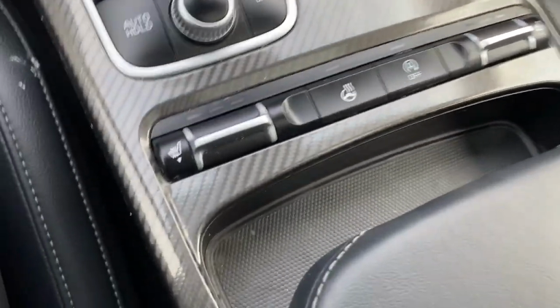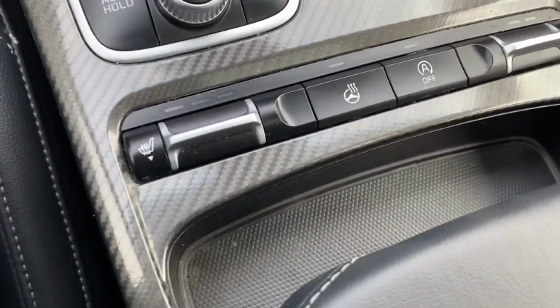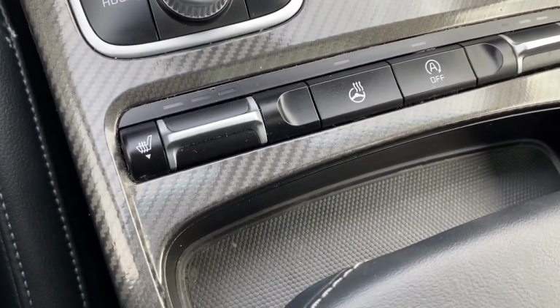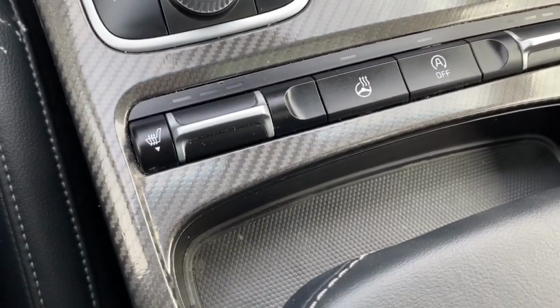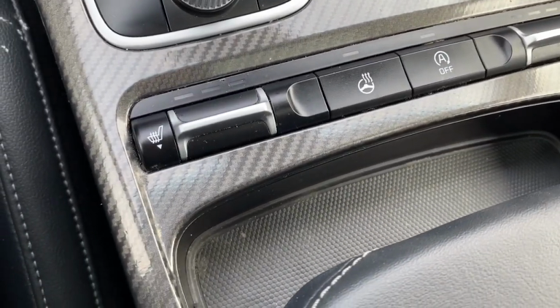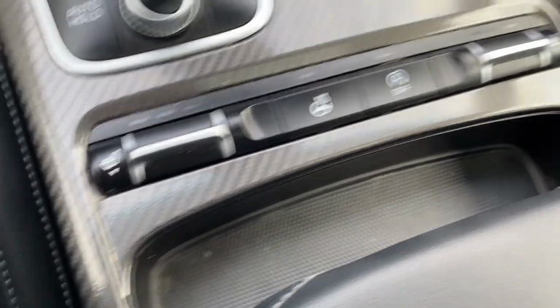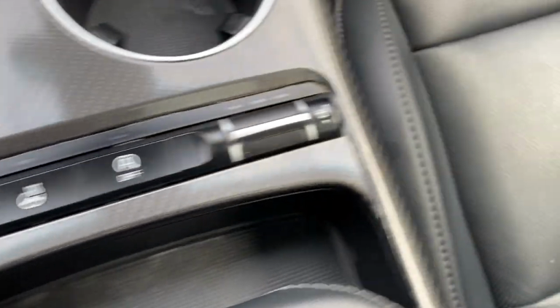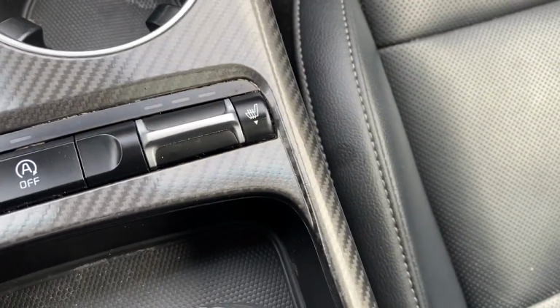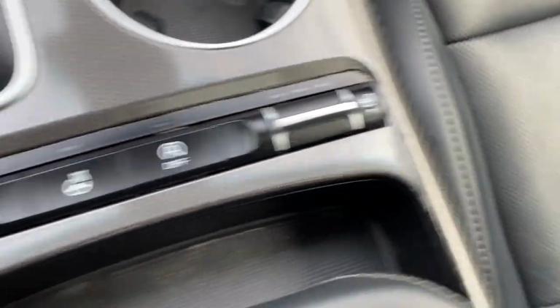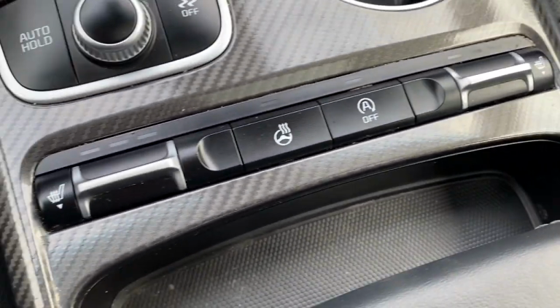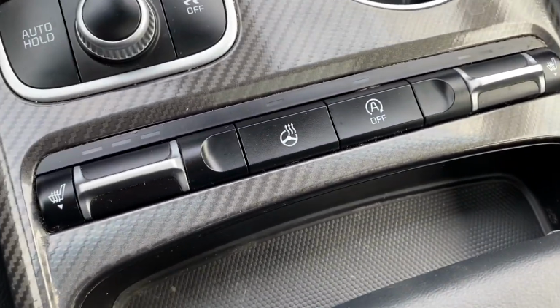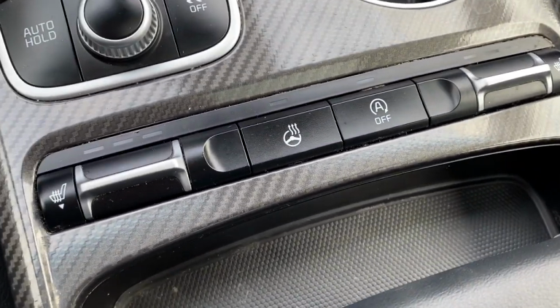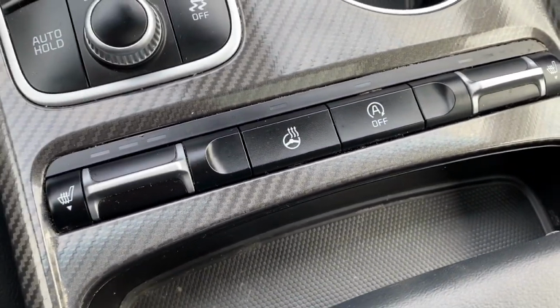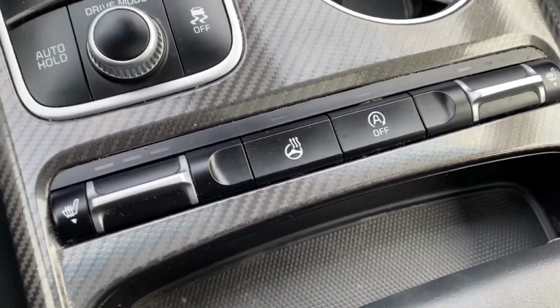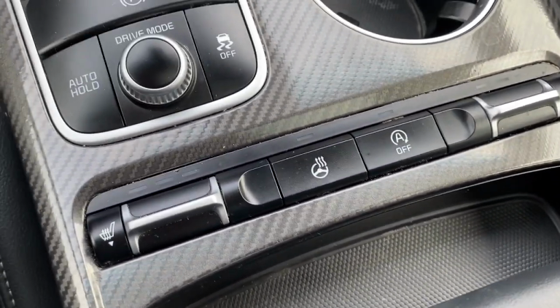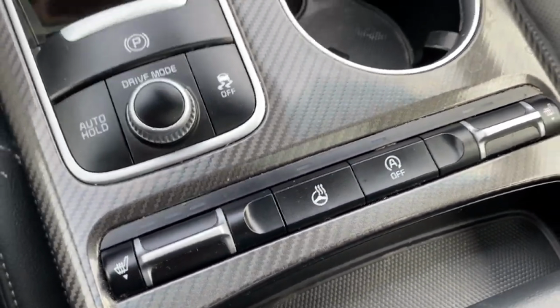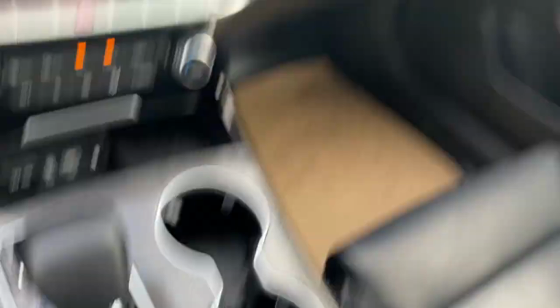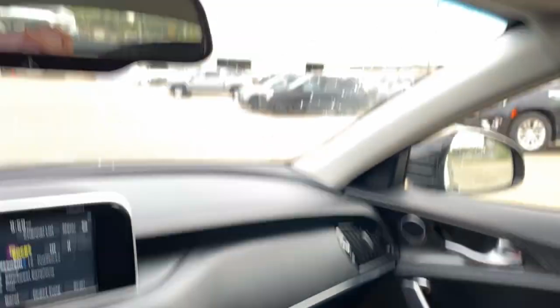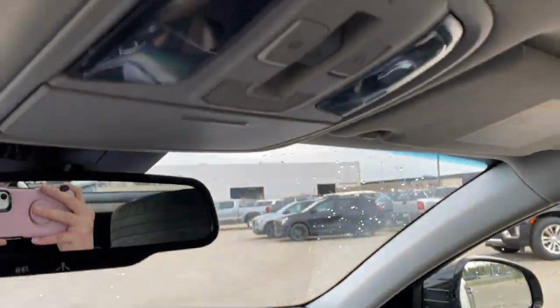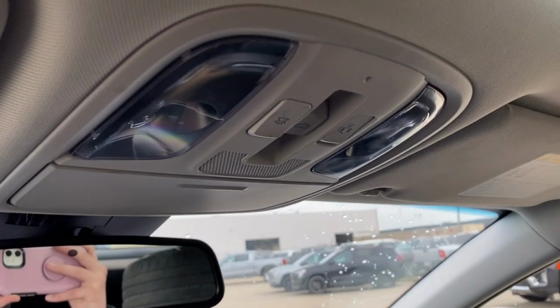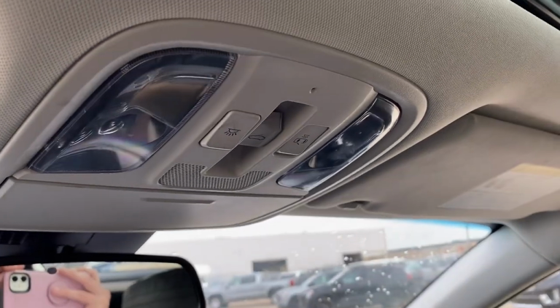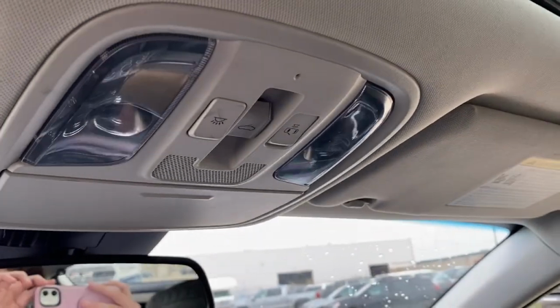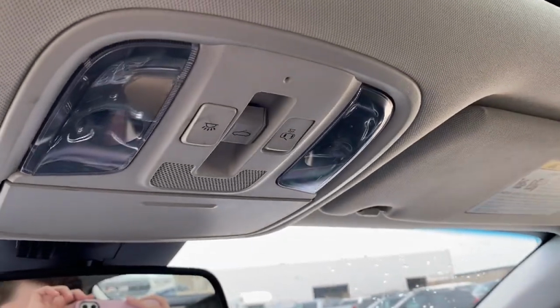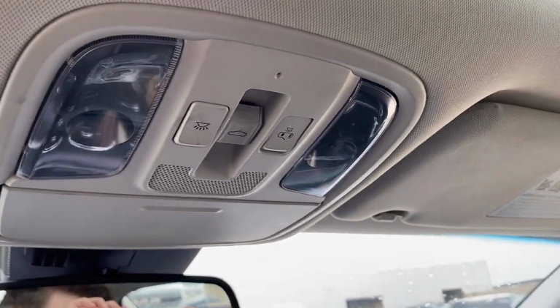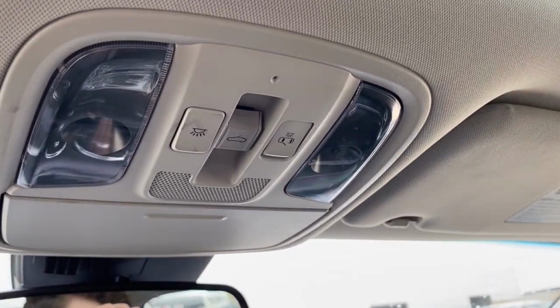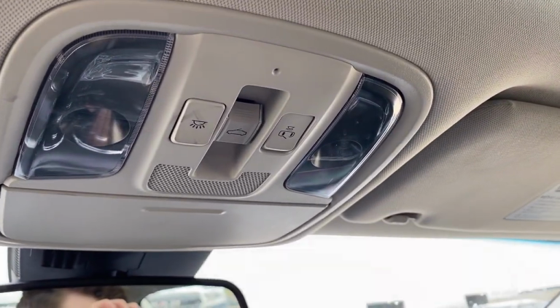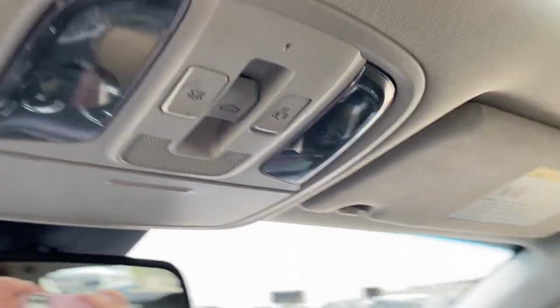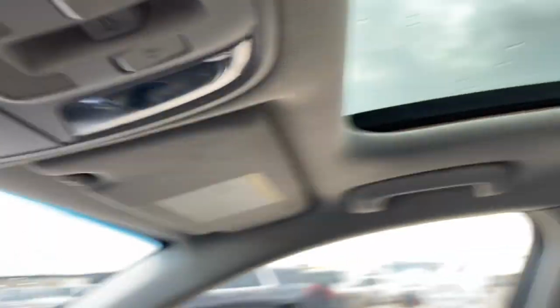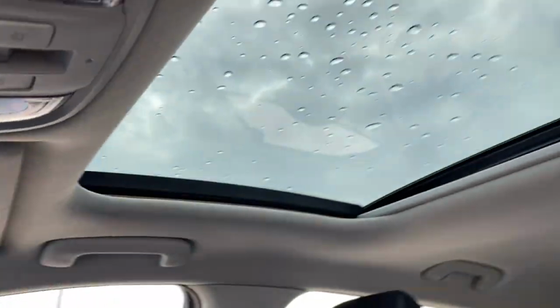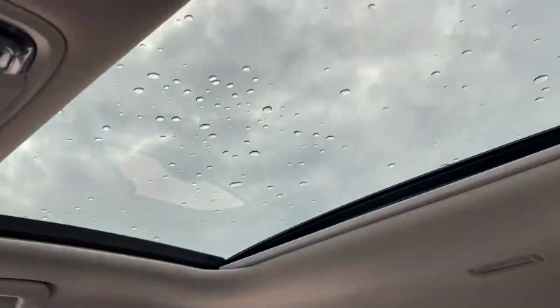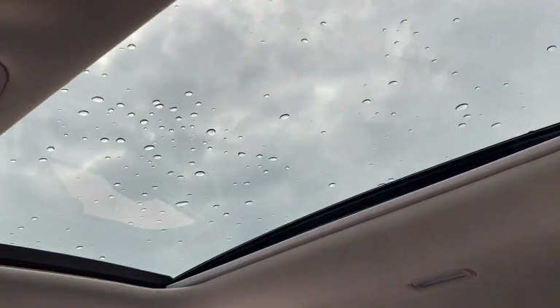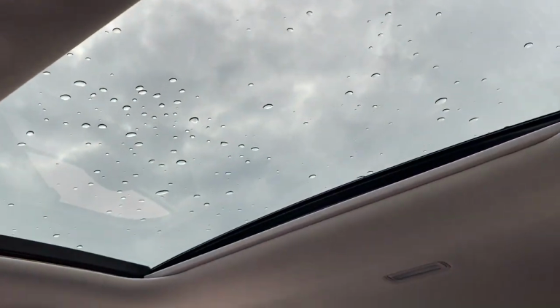Moving on, we can see our heated and ventilated seats as well as our heated steering wheel. Moving up here is our sunroof controls — and there's the sunroof.